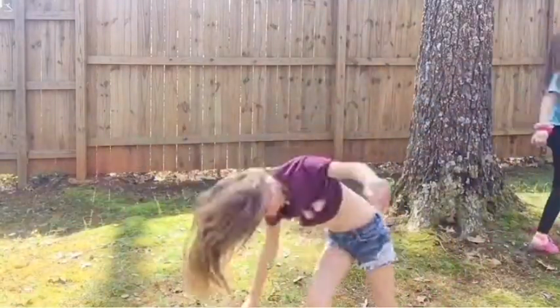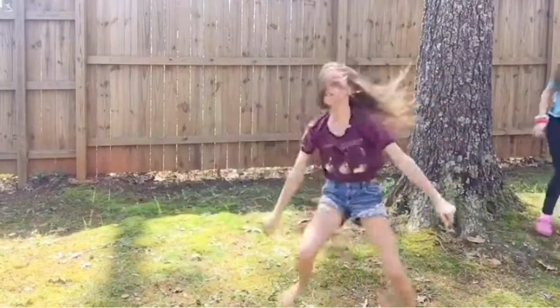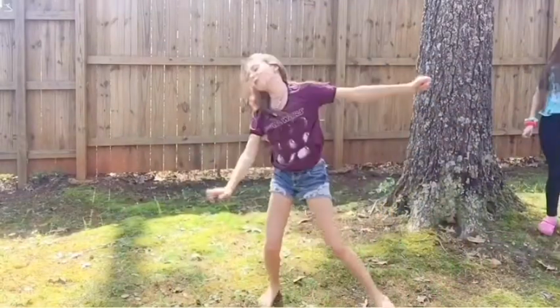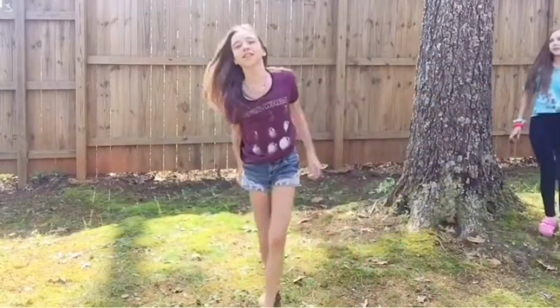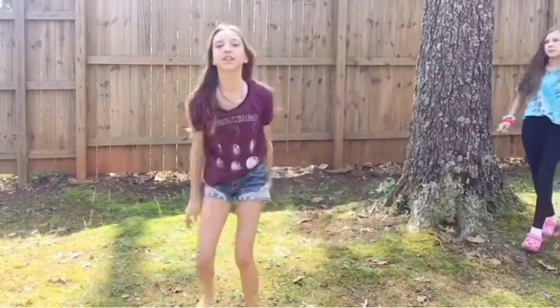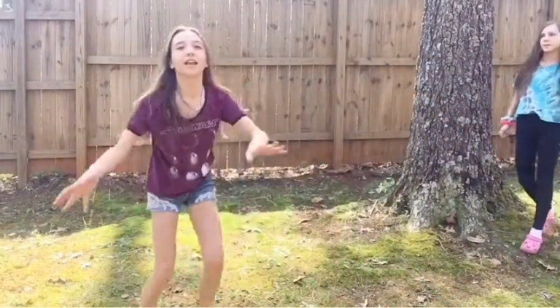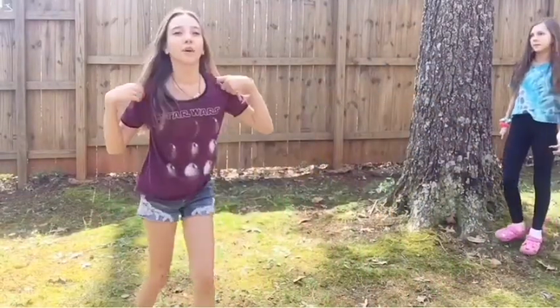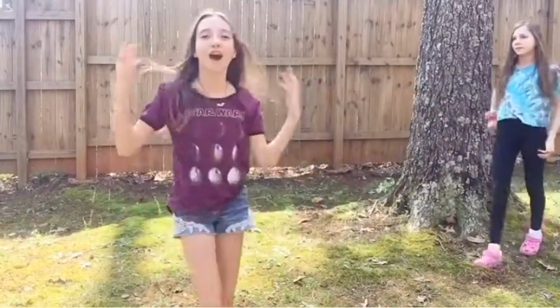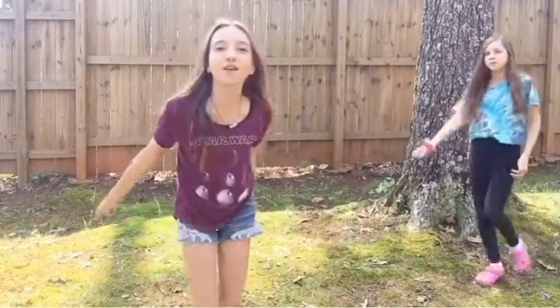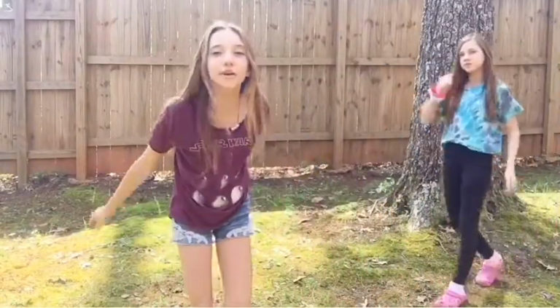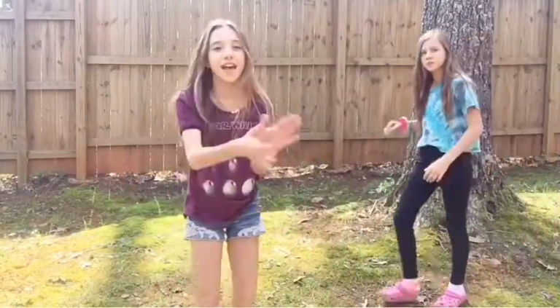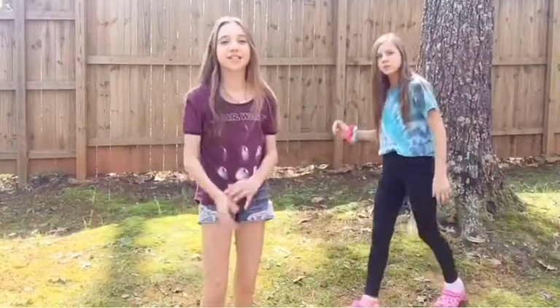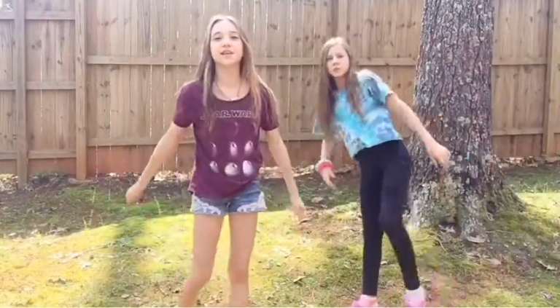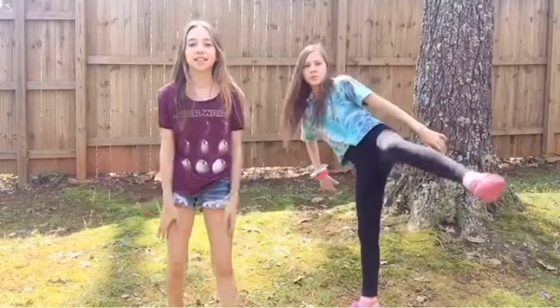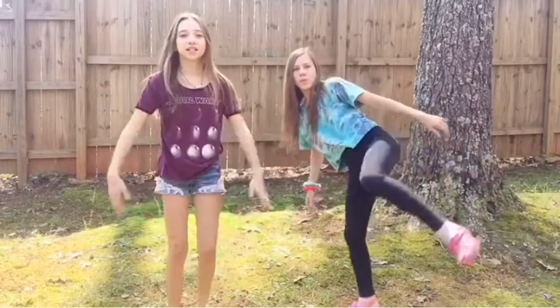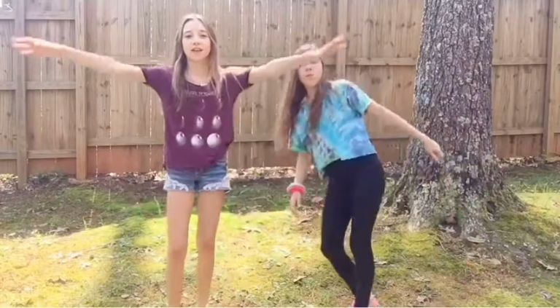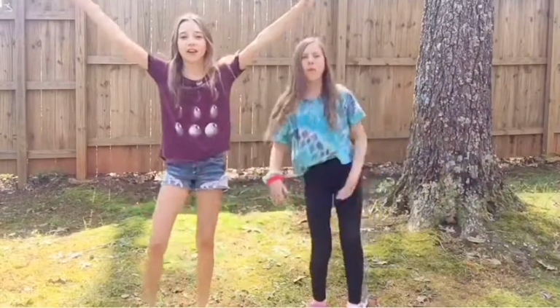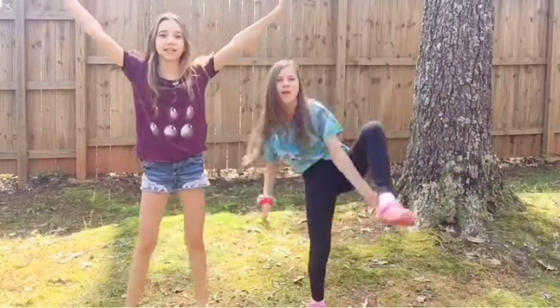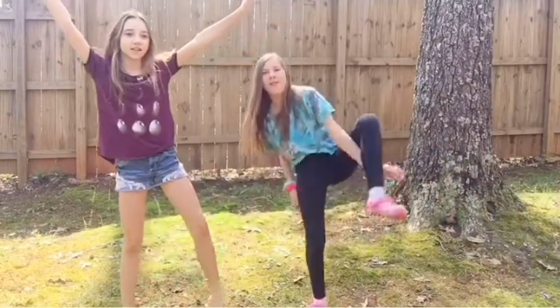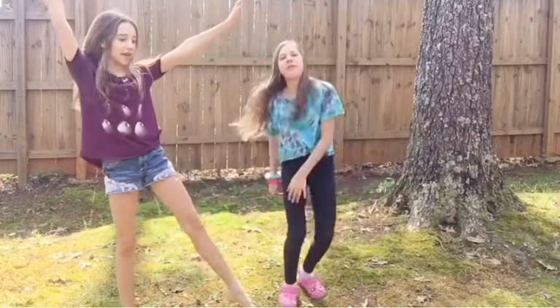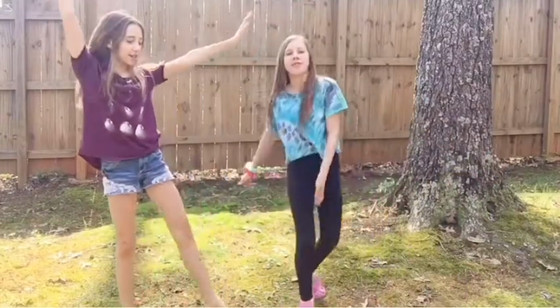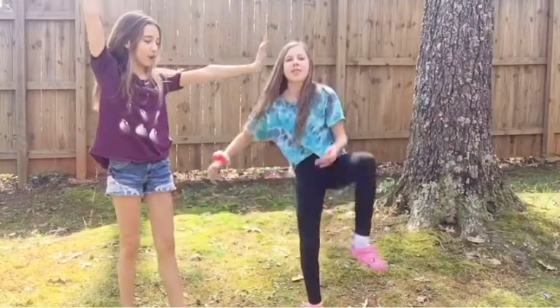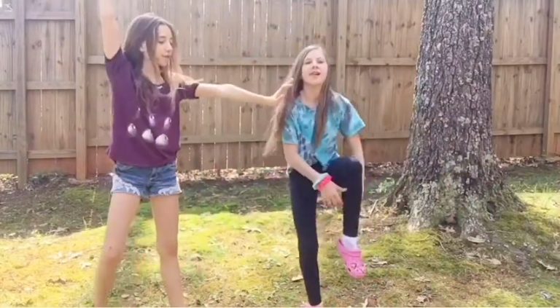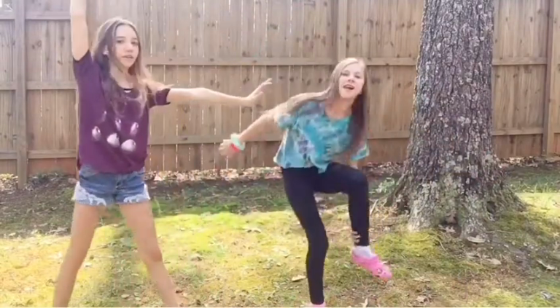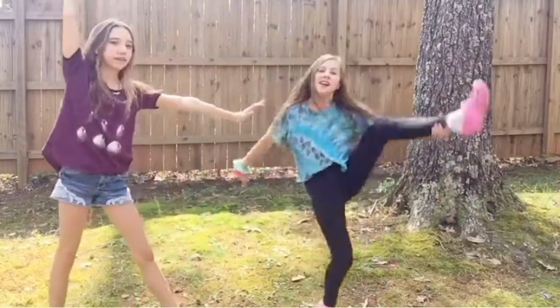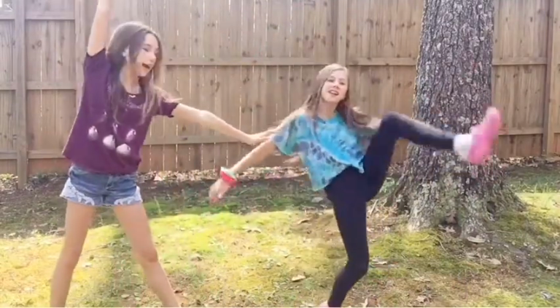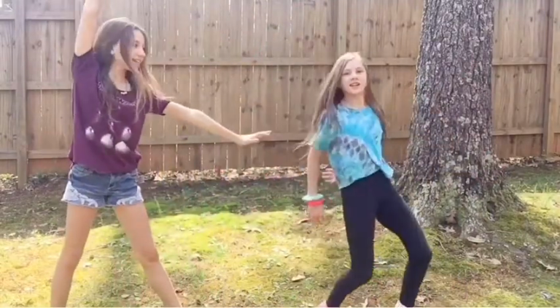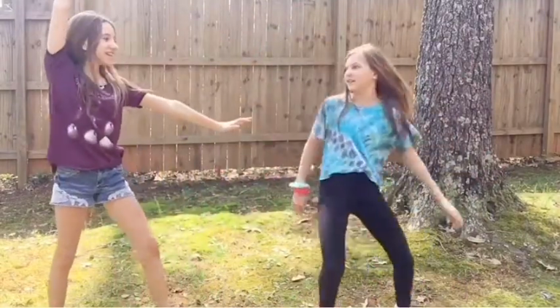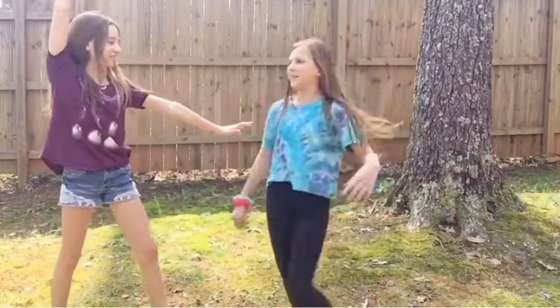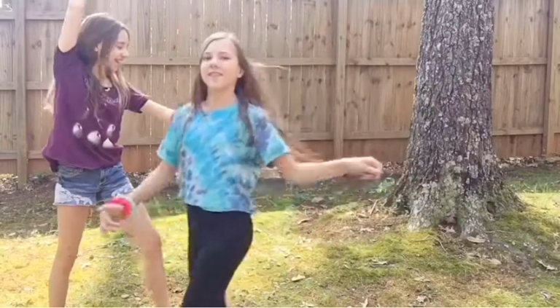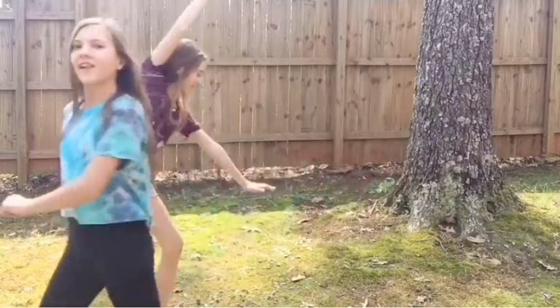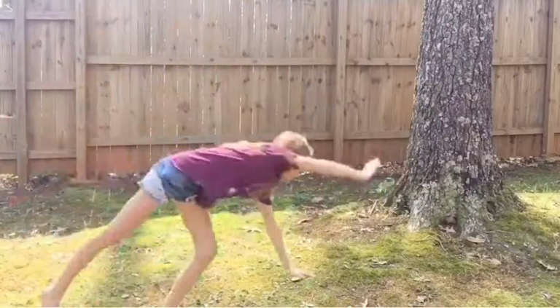So if you guys are still kind of wondering how to do a cartwheel, it's super easy — take out your hands, your legs, and go for the ground. Kind of like this. Like this.